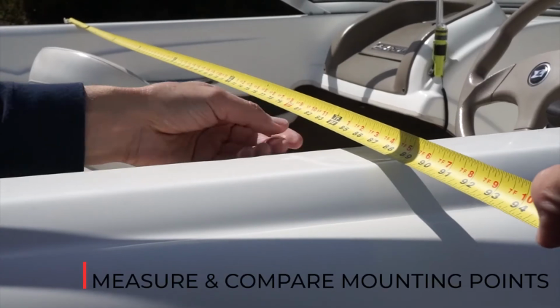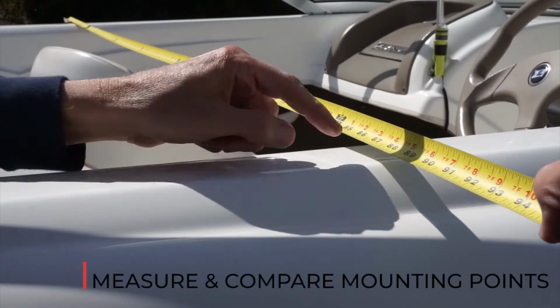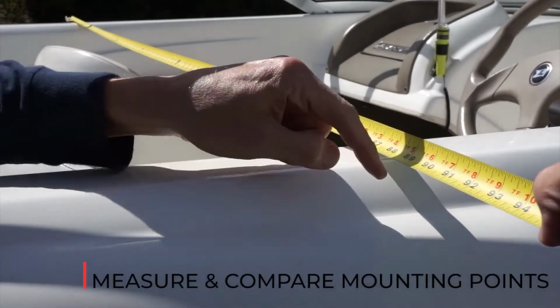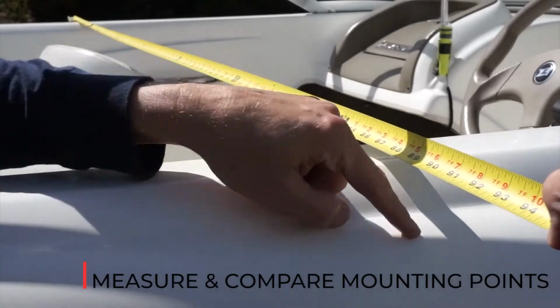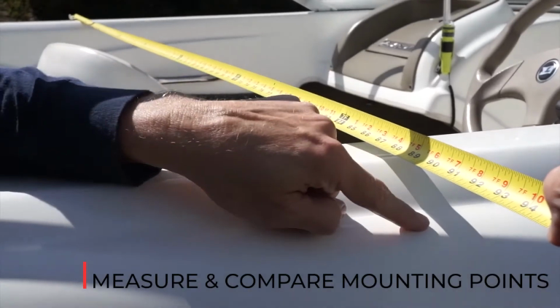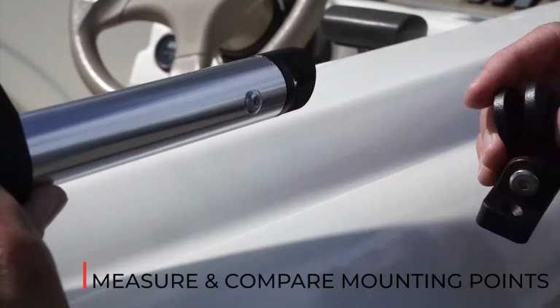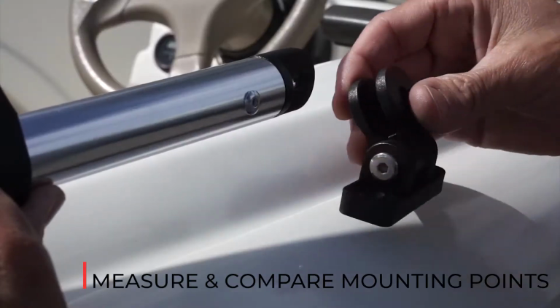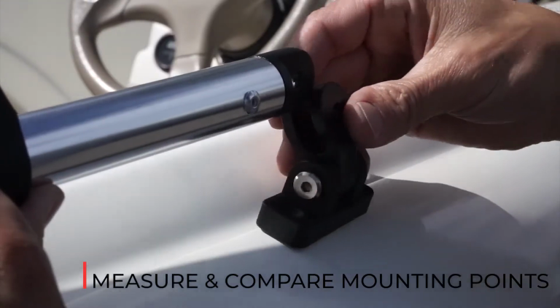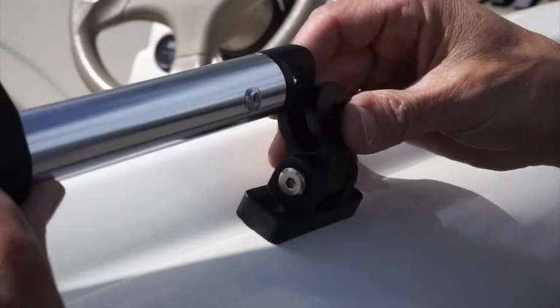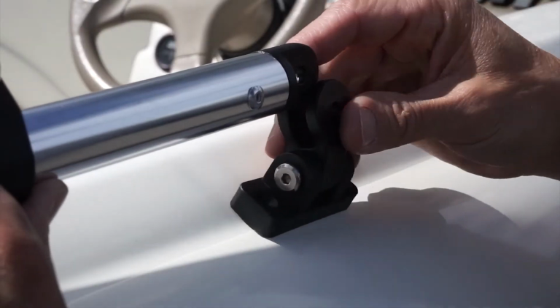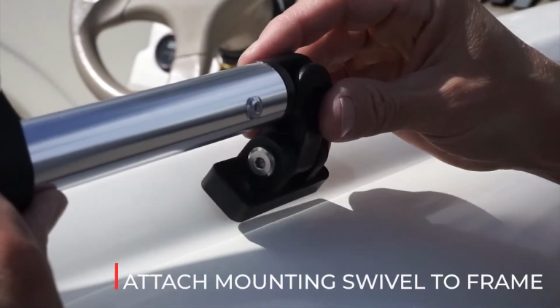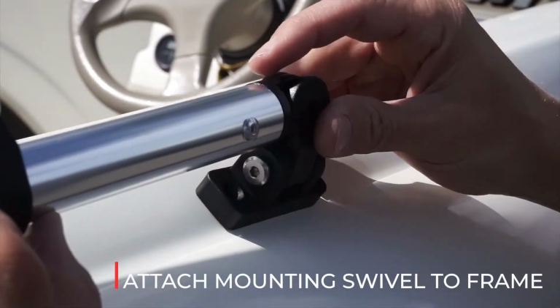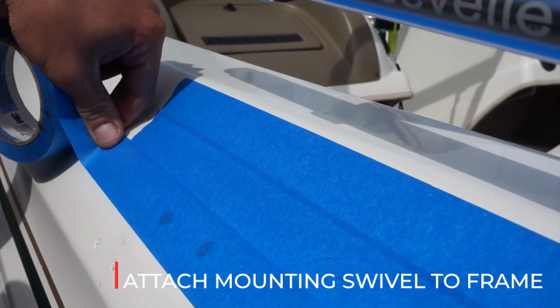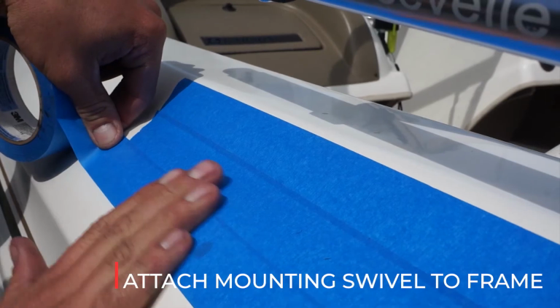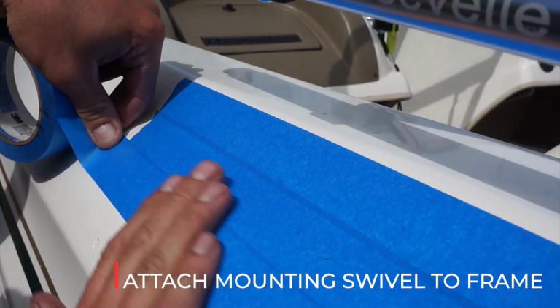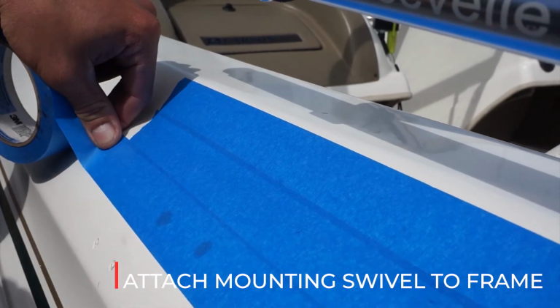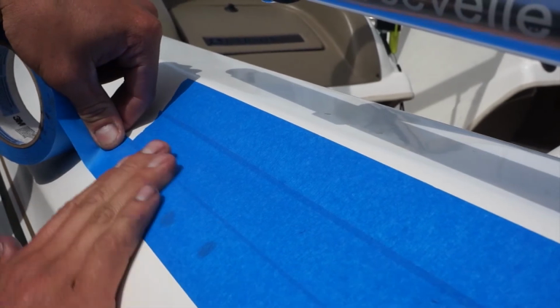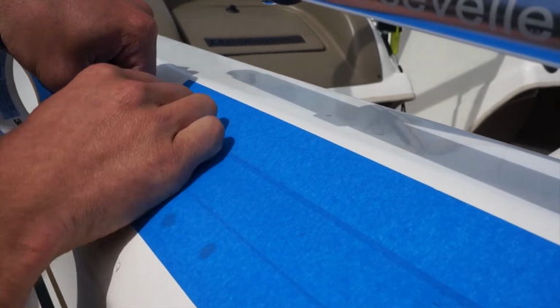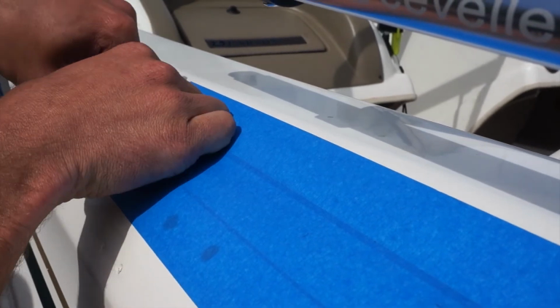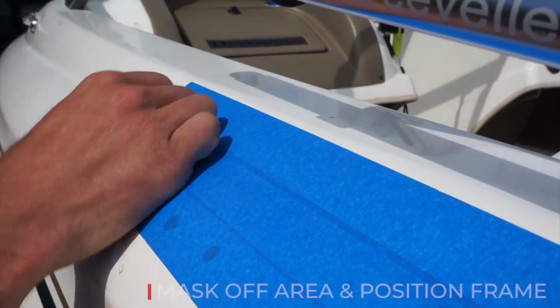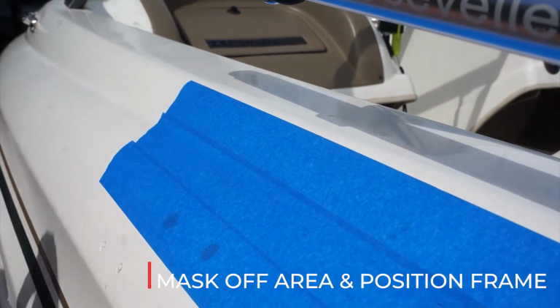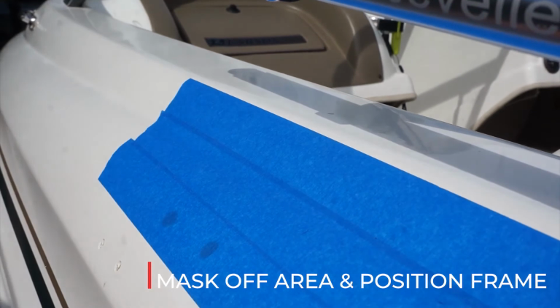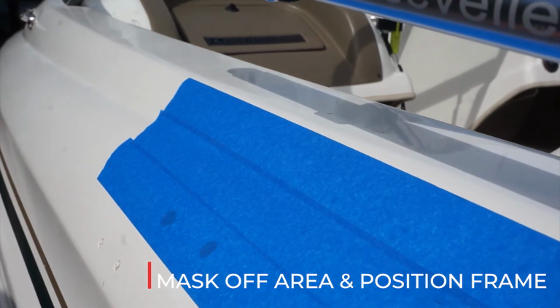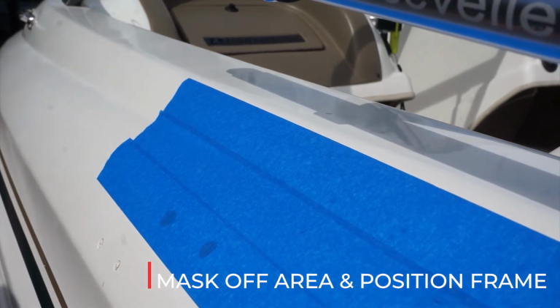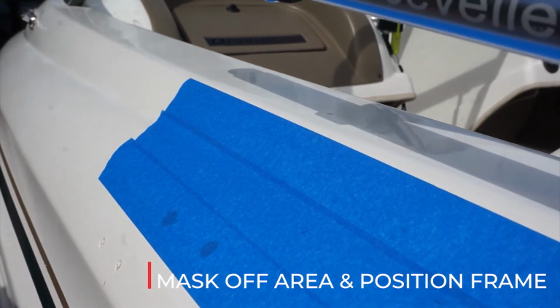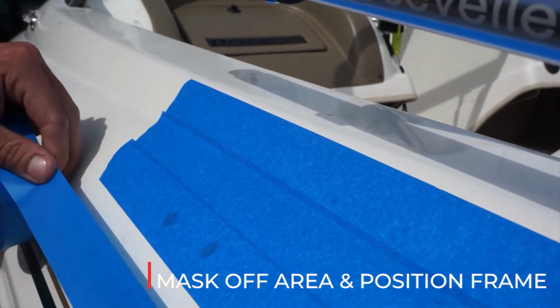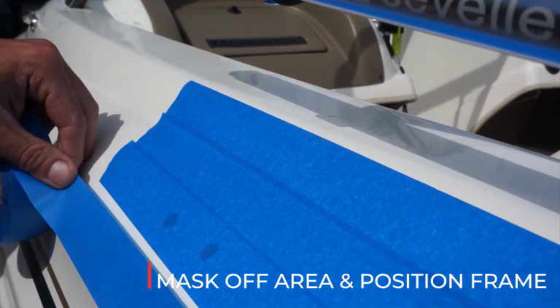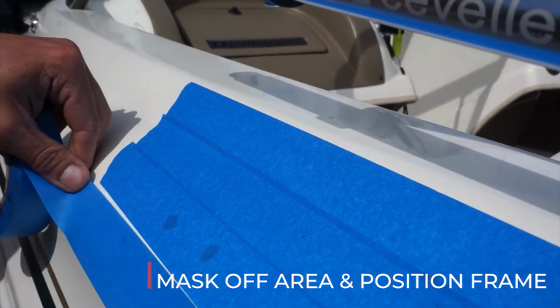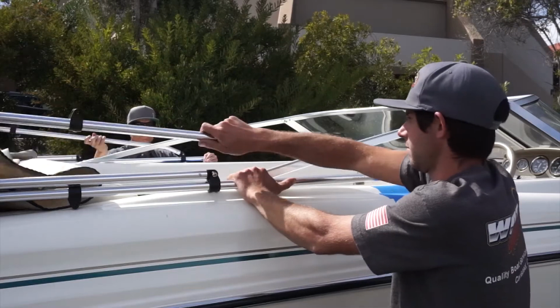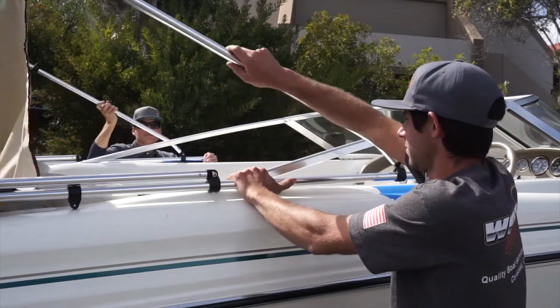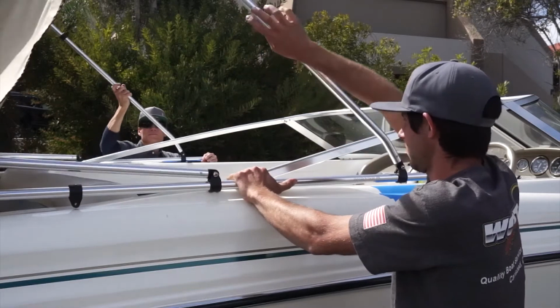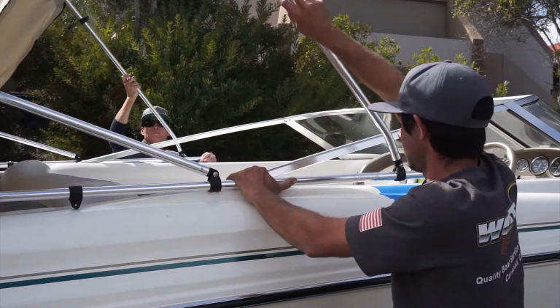Measure to compare the mounting points on your boat width of frame. Attach the mounting swivel to the end of the frame. Clean and mask off the area where you'll be working.